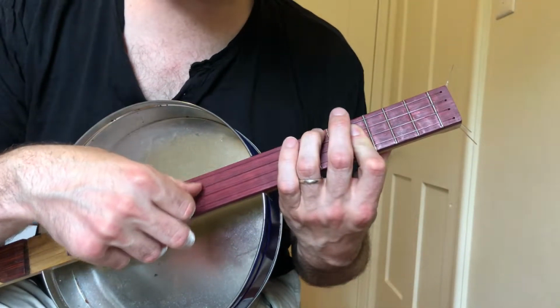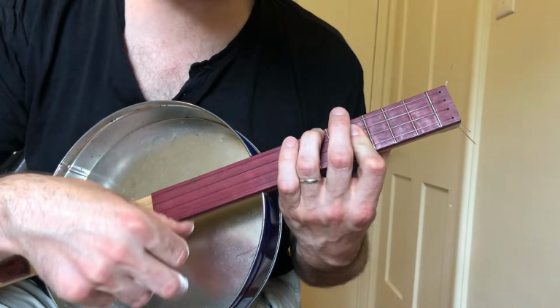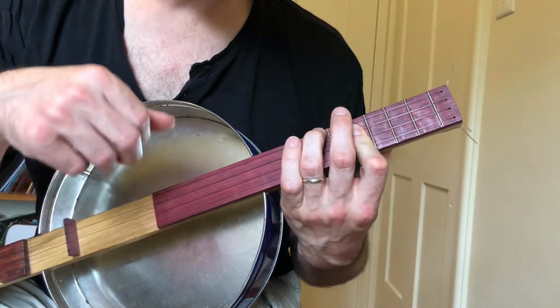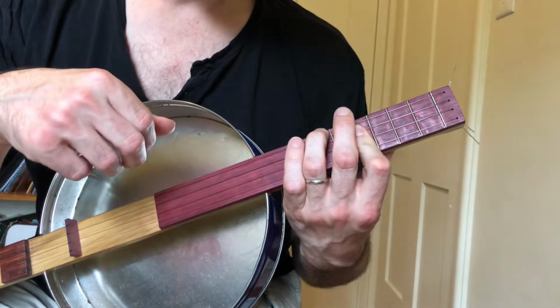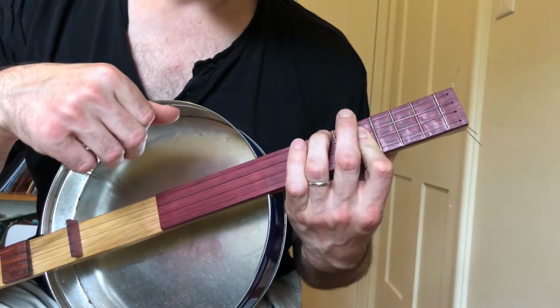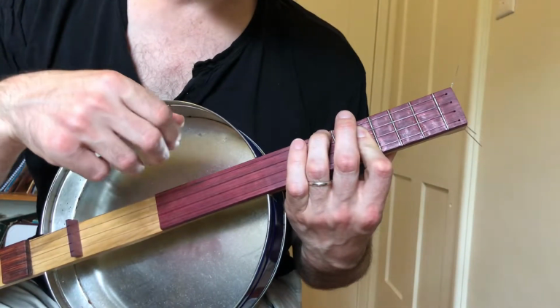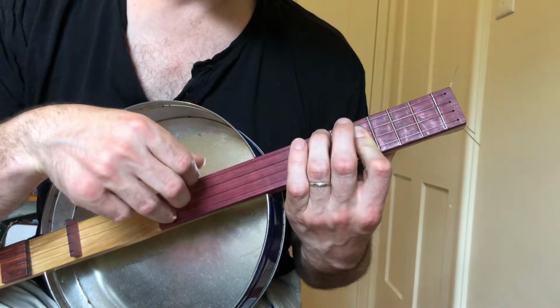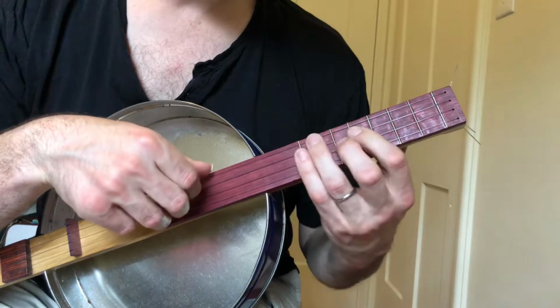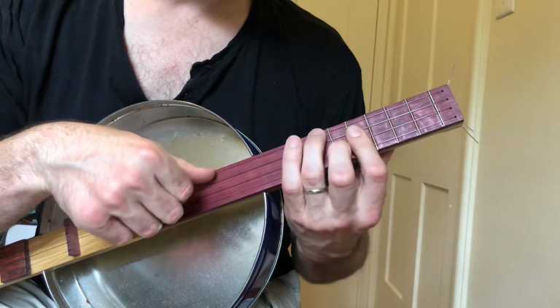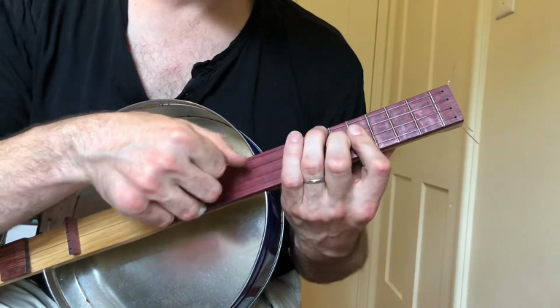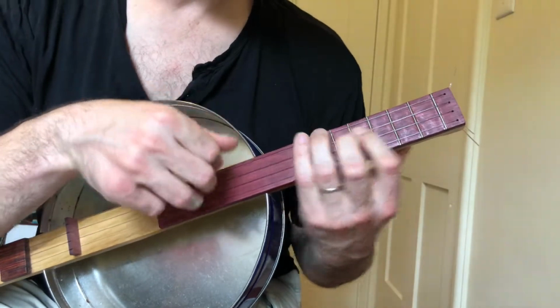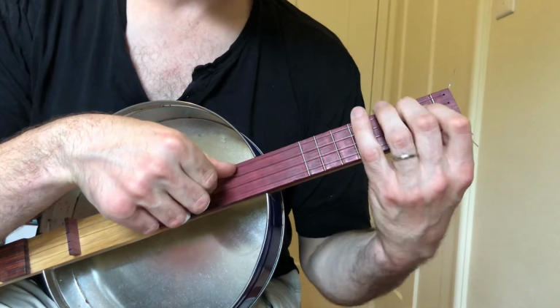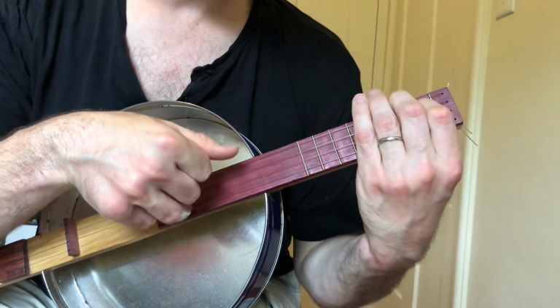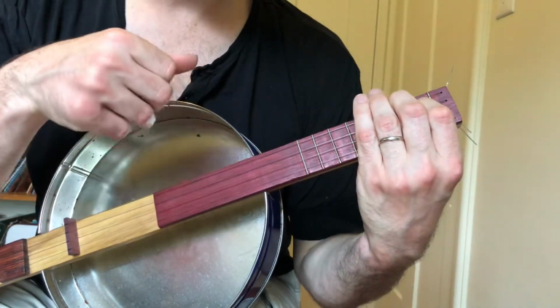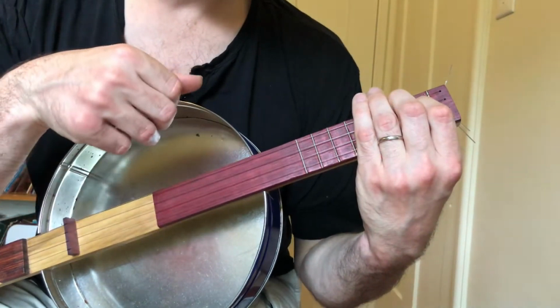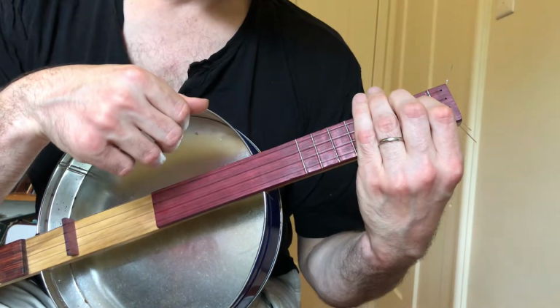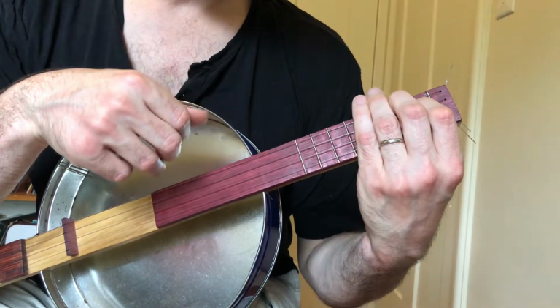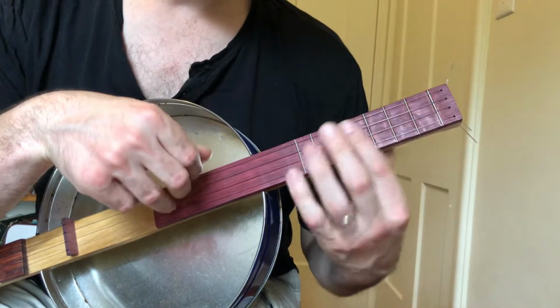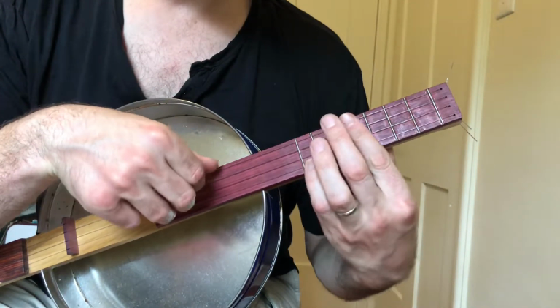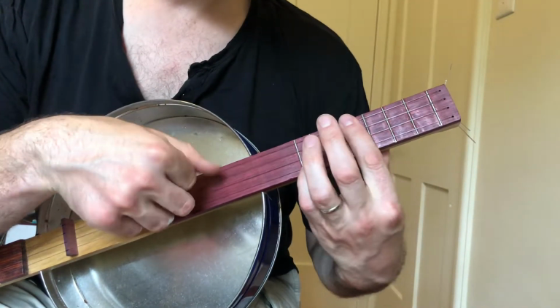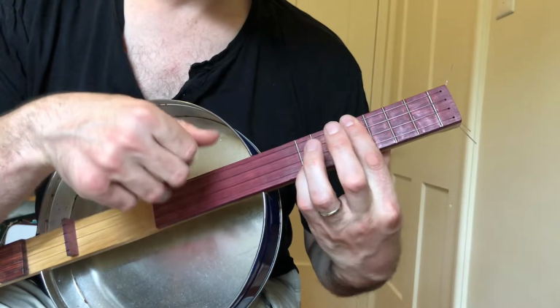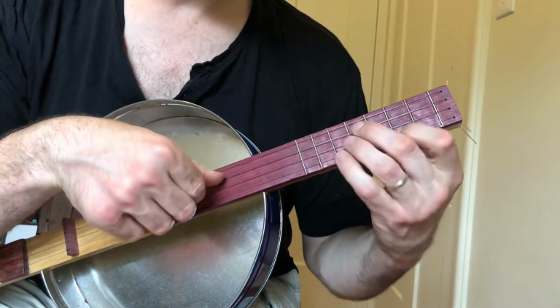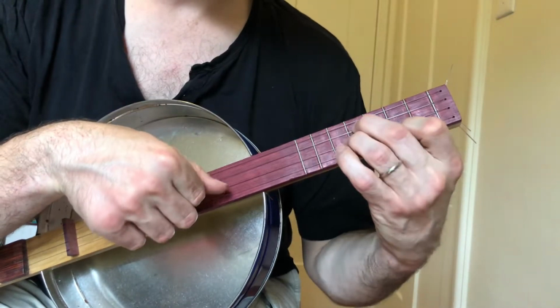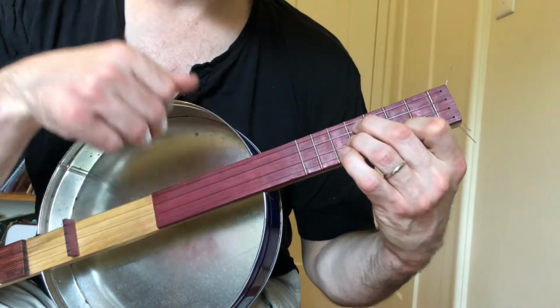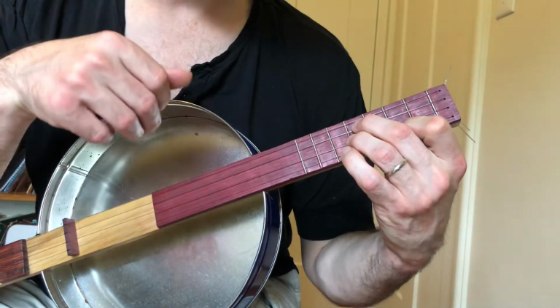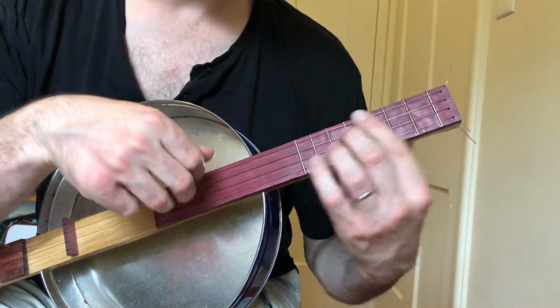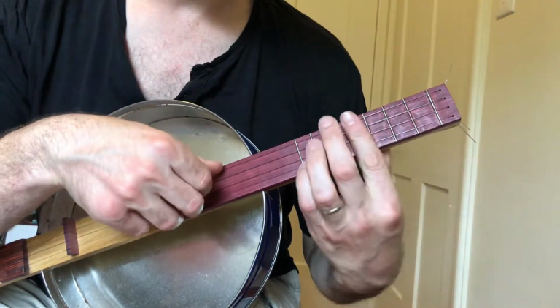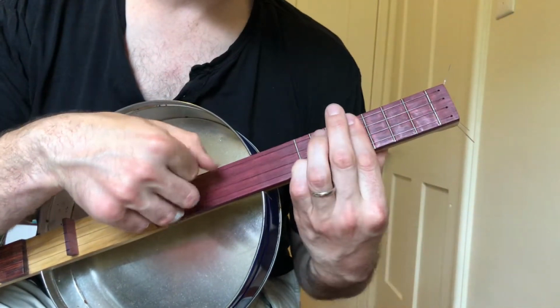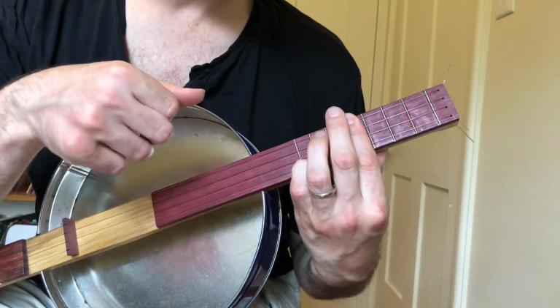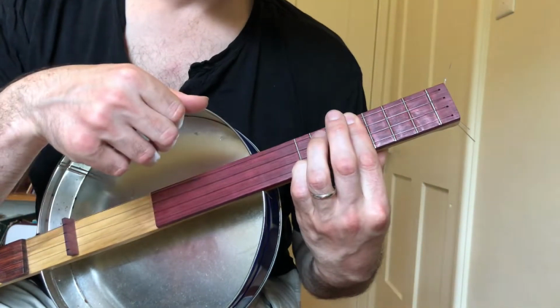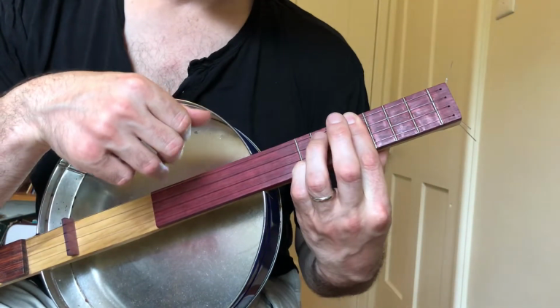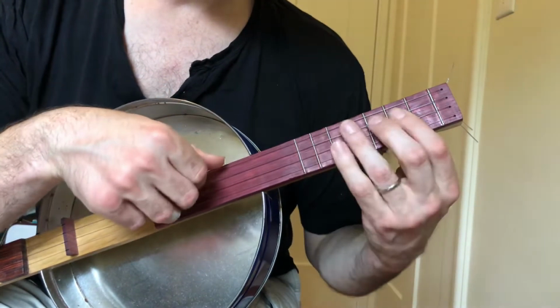You've got your C-sharp minor, to your A — or this one here — to your E. You can play it here as well if you like that better. And then B.